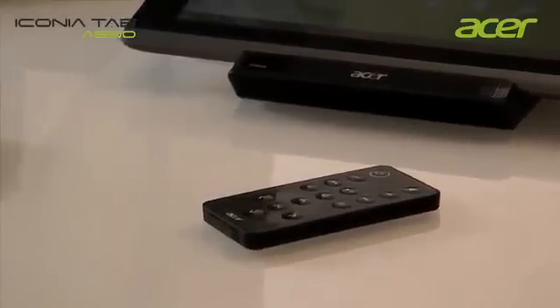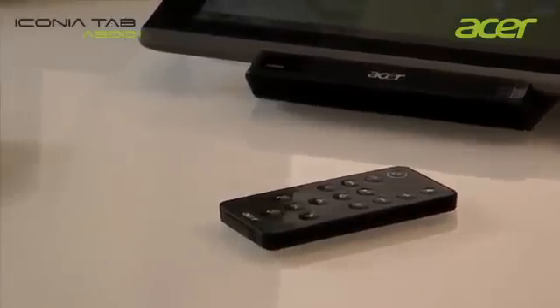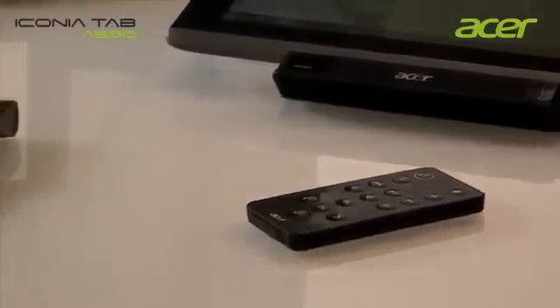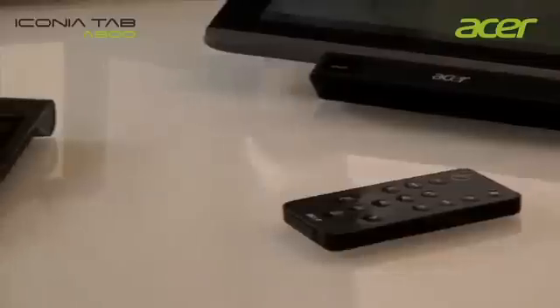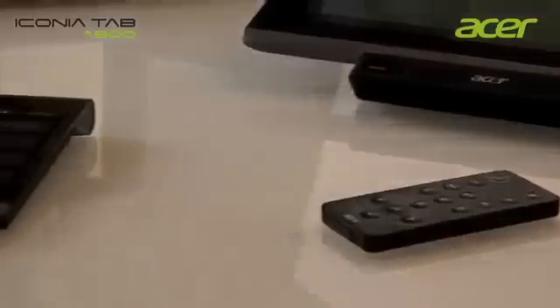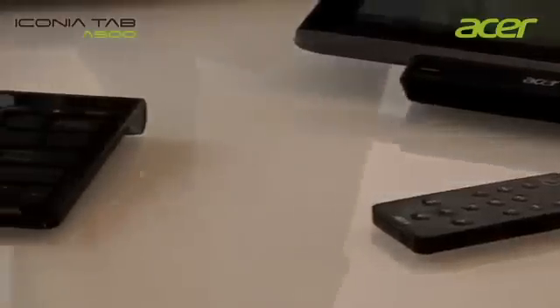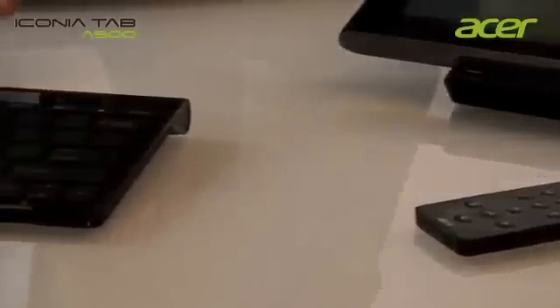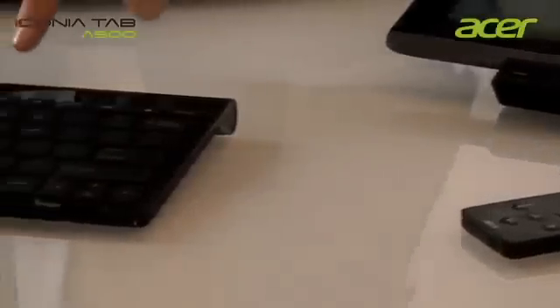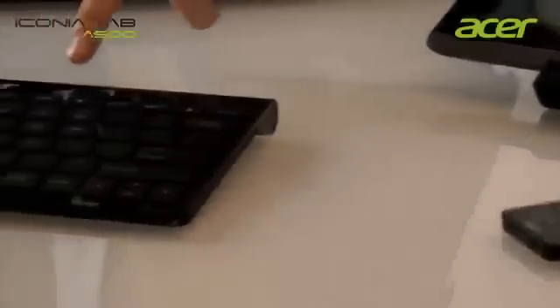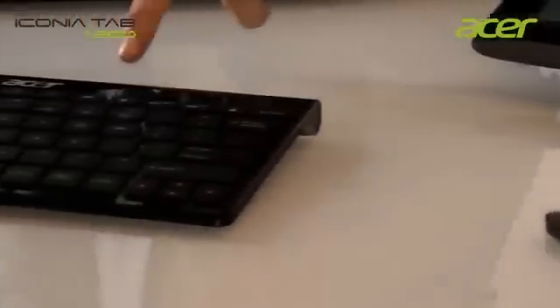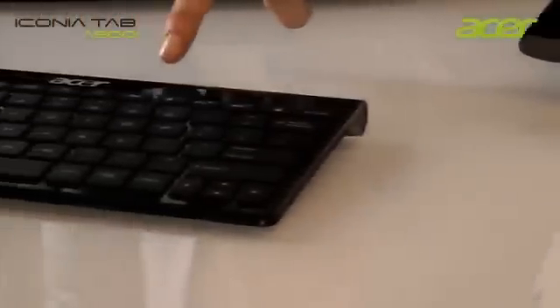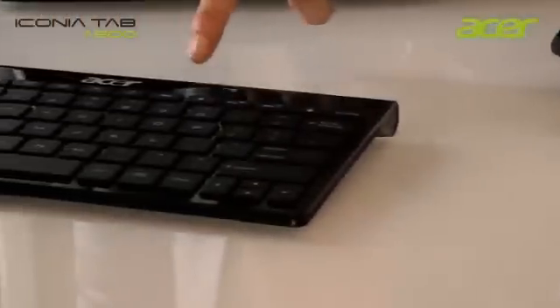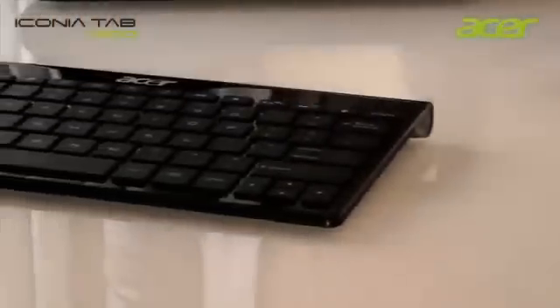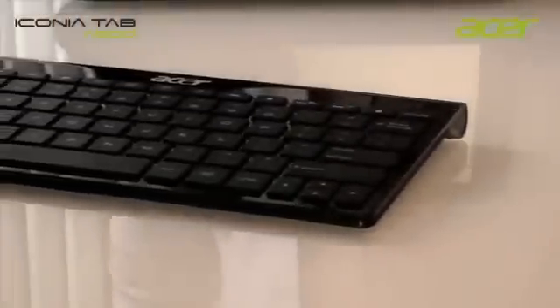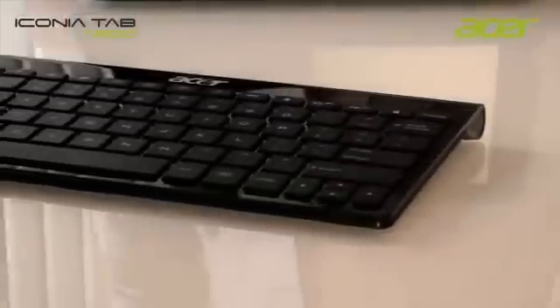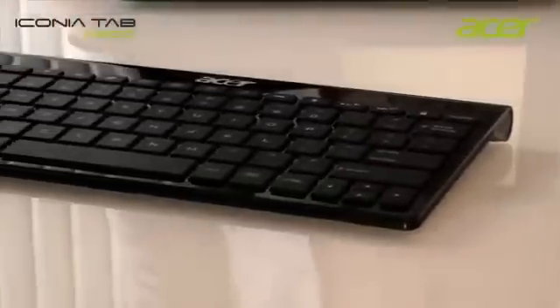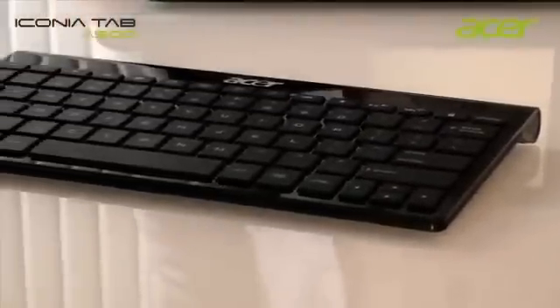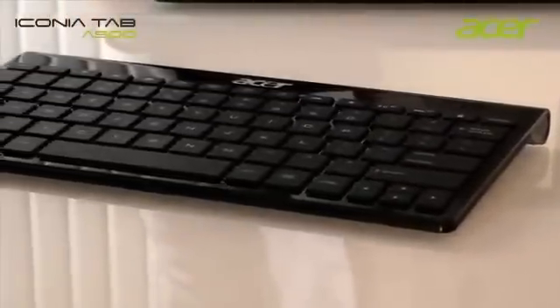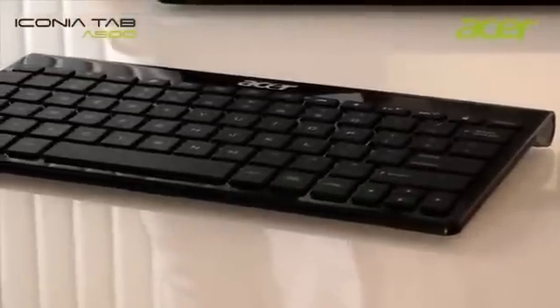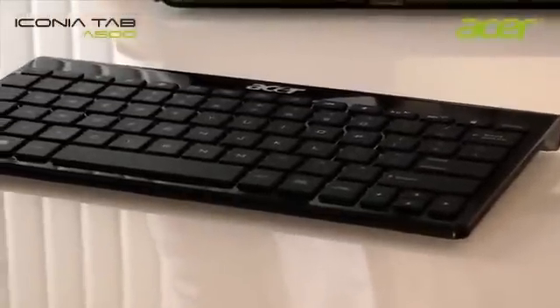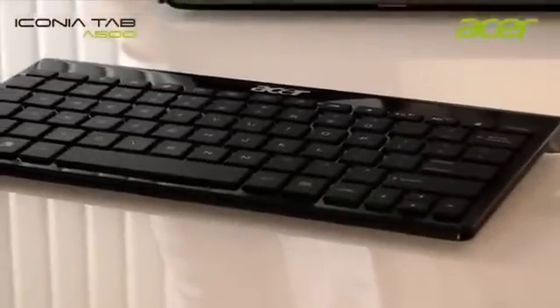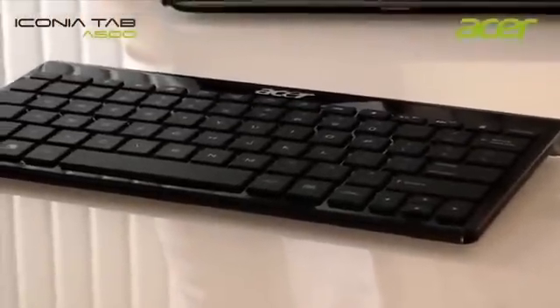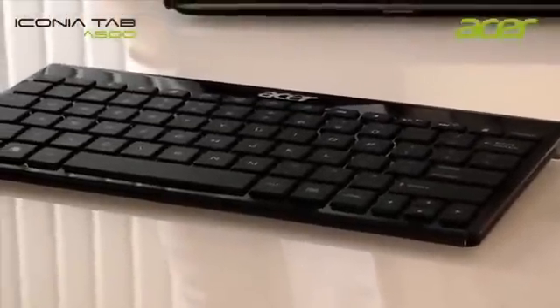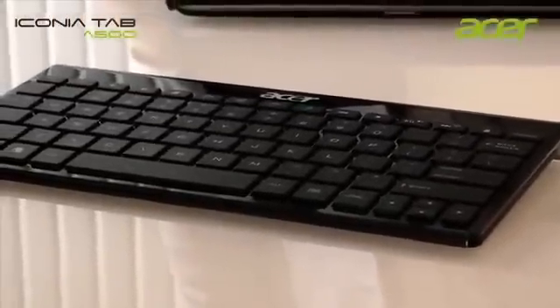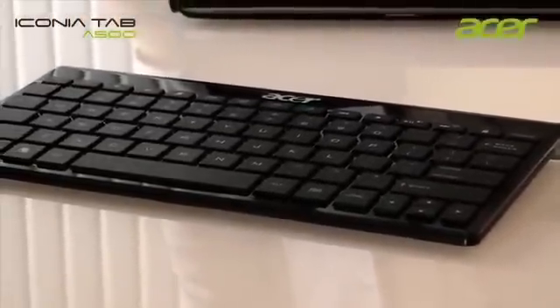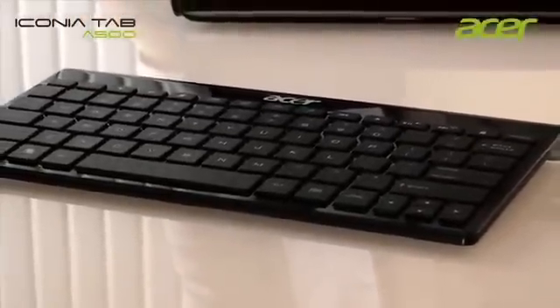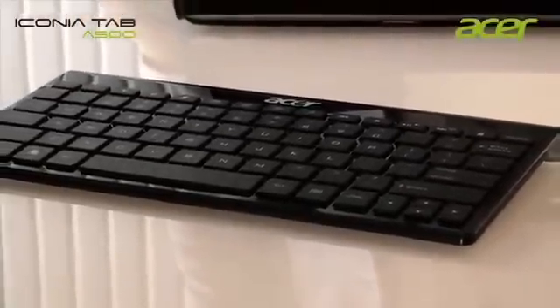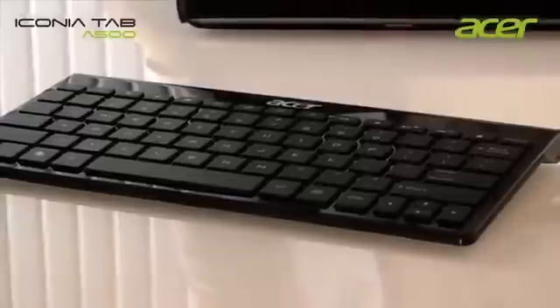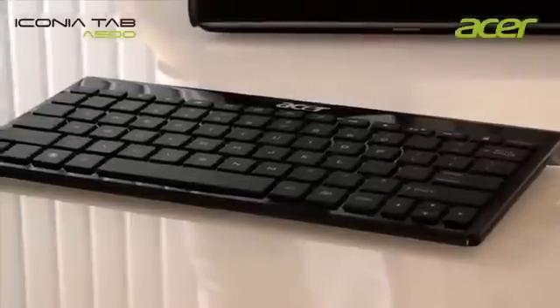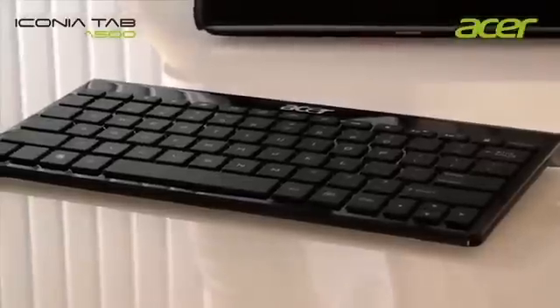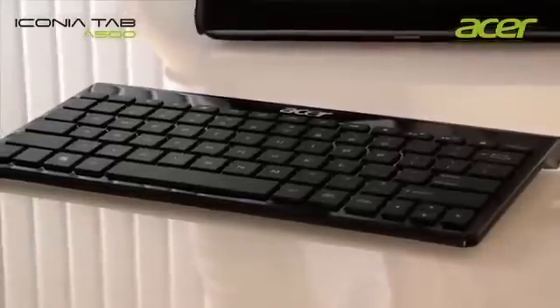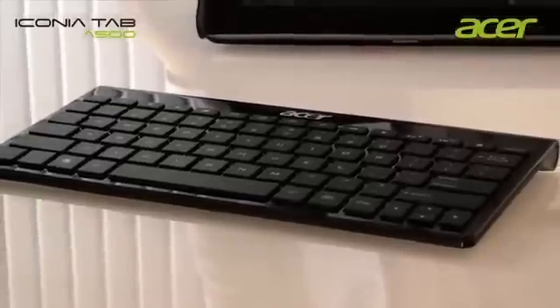Last but not least, a wireless keyboard, which was specifically designed and conceived to be compatible with the Android environment.